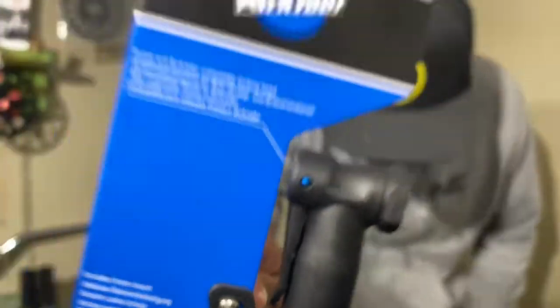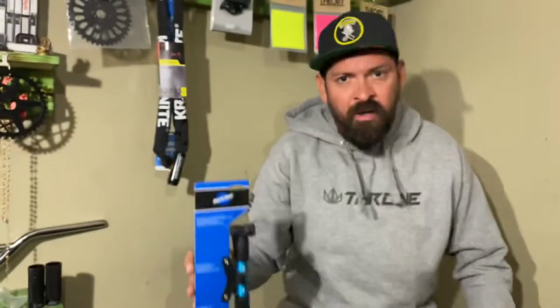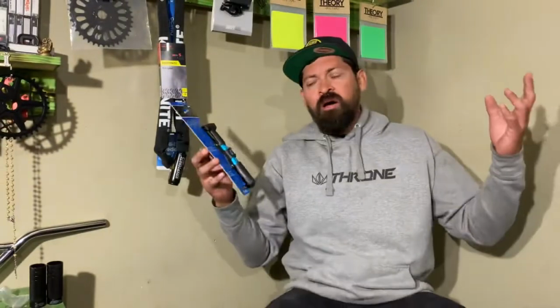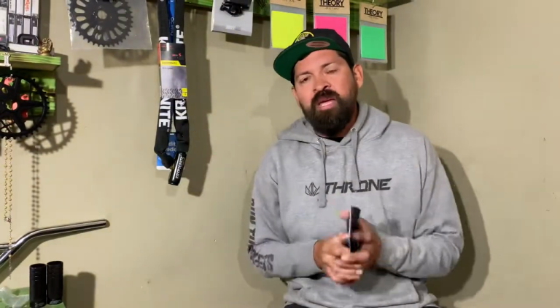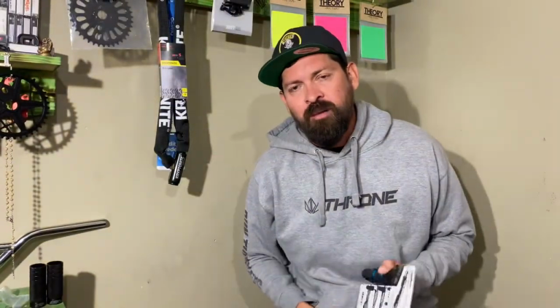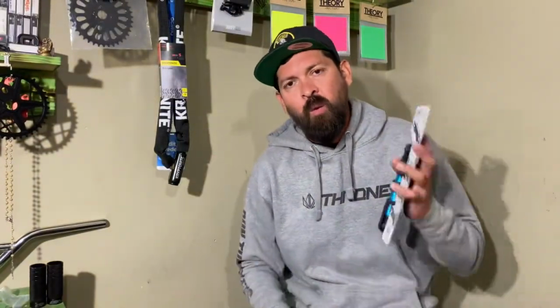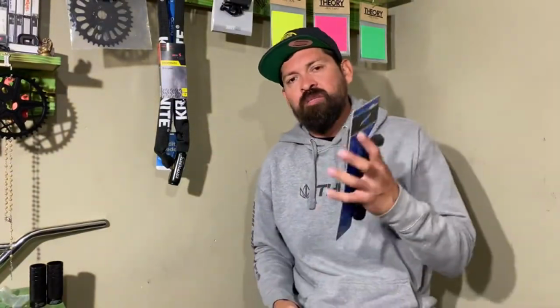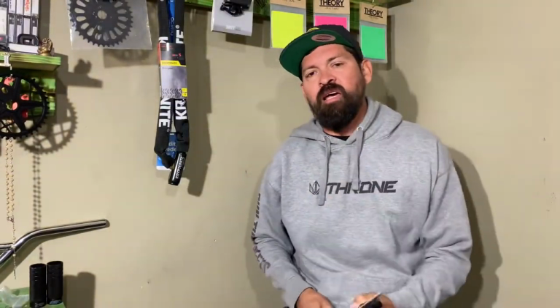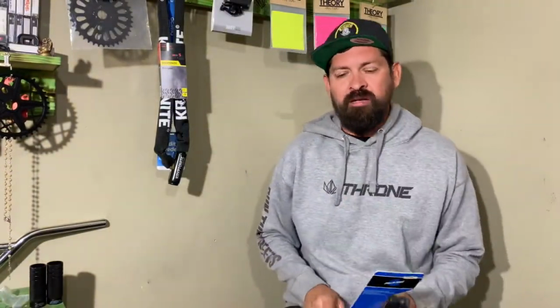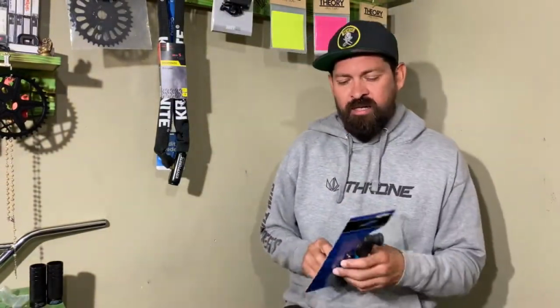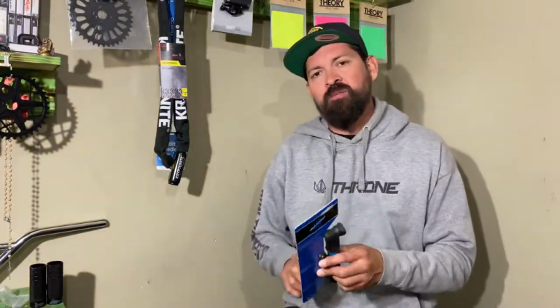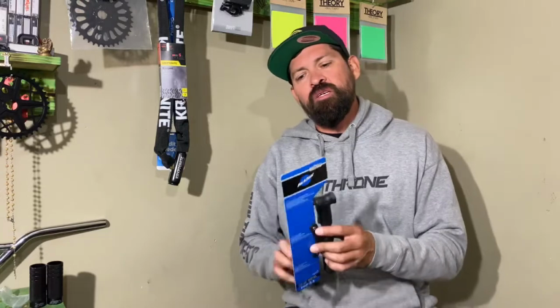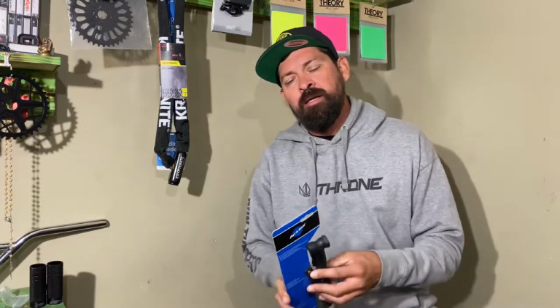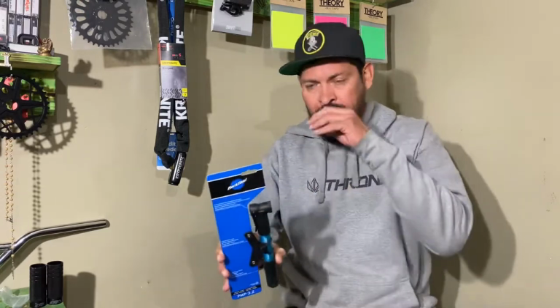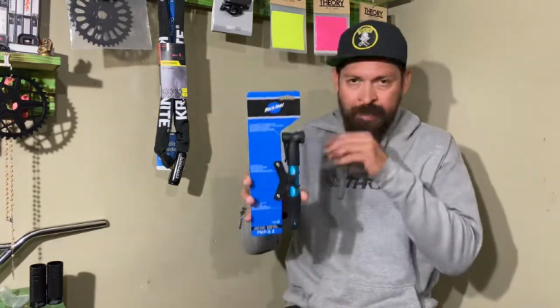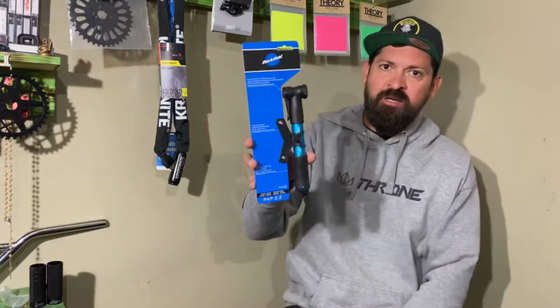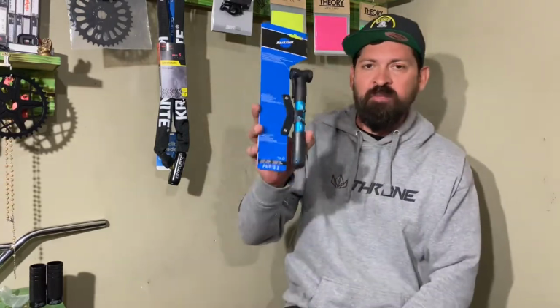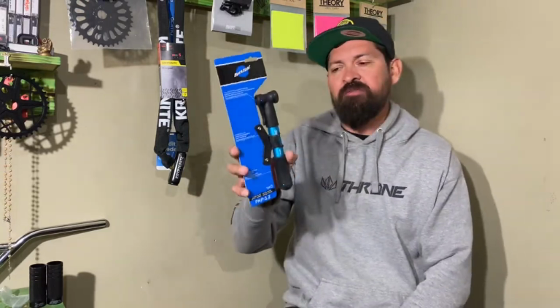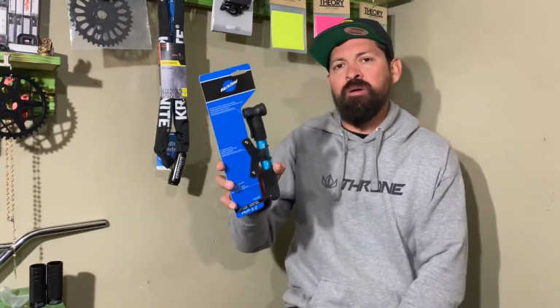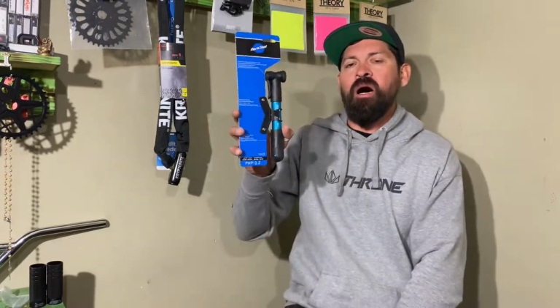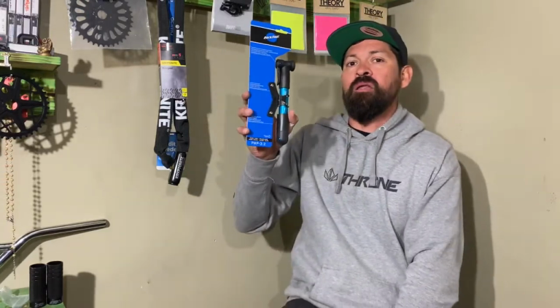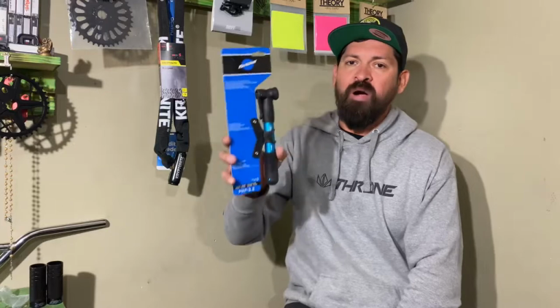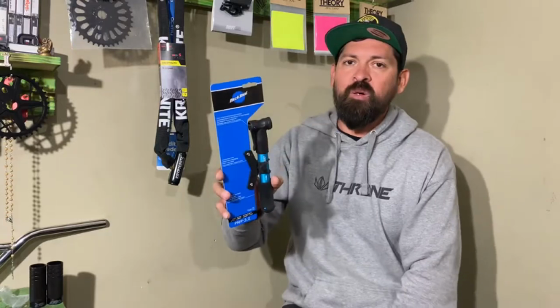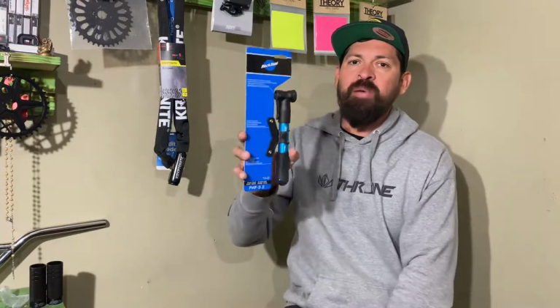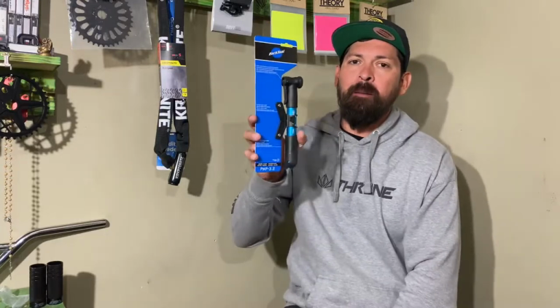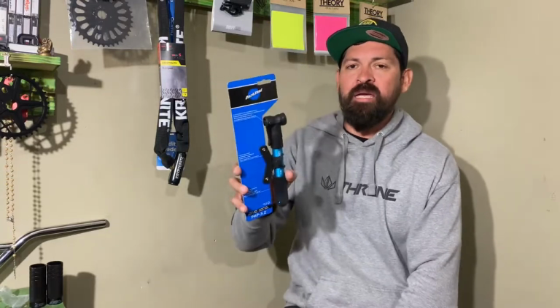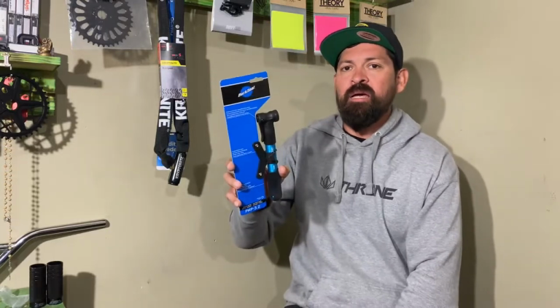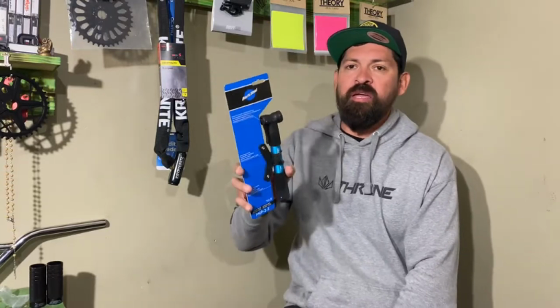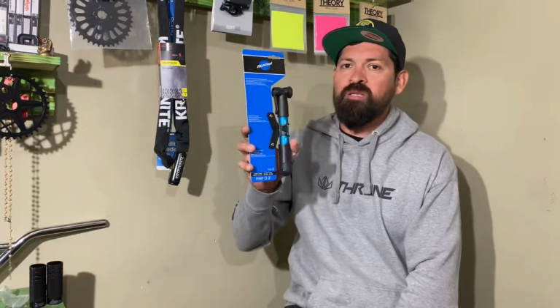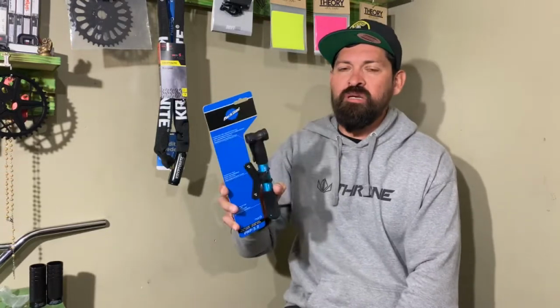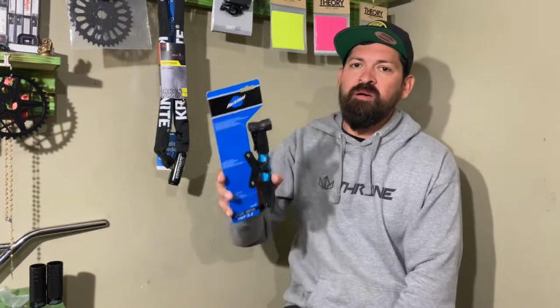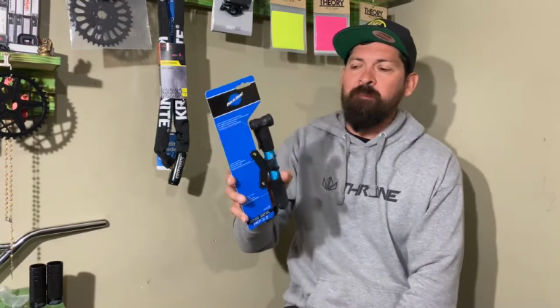What up everyone, I'm Ken Sapole and welcome to StackBMX.com's YouTube channel. Today I'm doing an explain and review on the Park Tool PMP 3.2 frame pump.